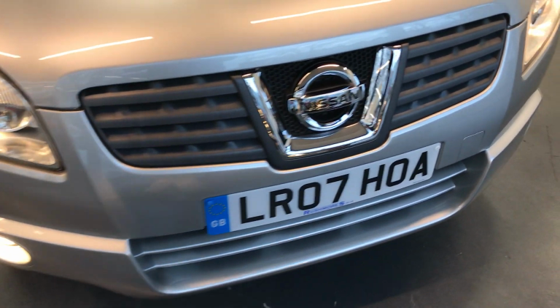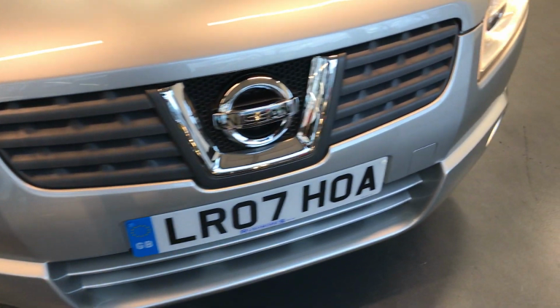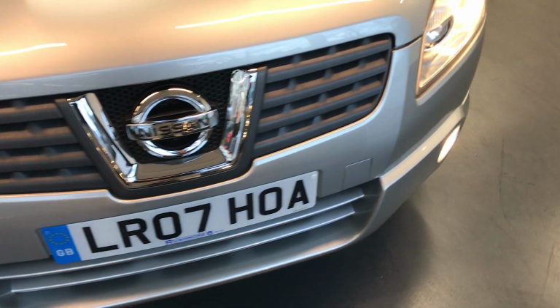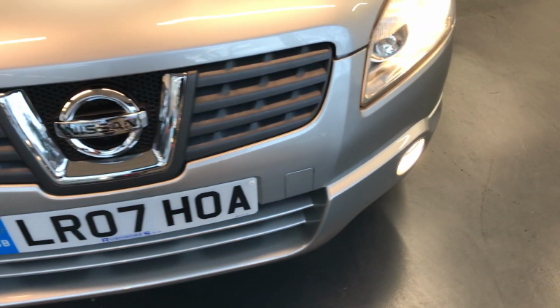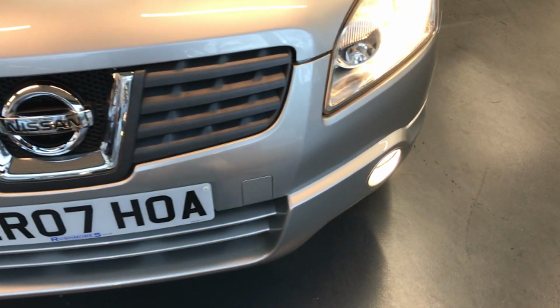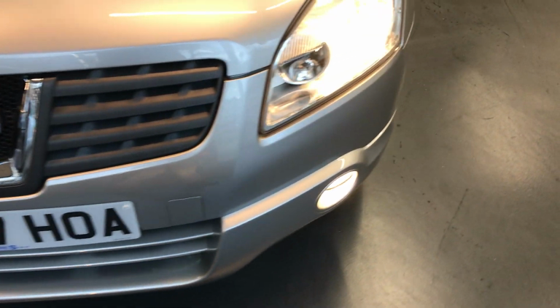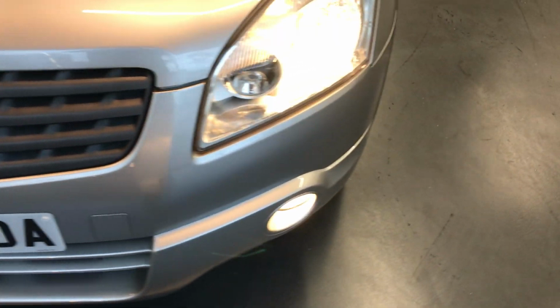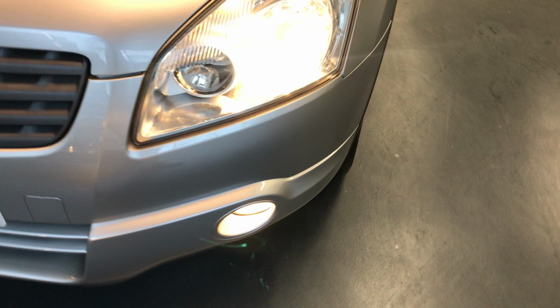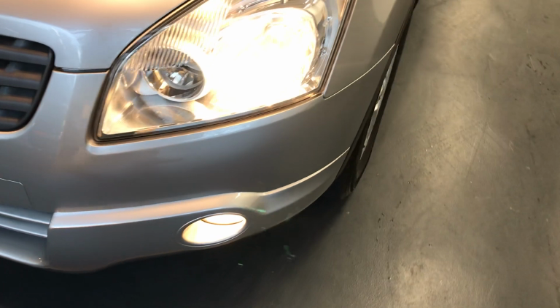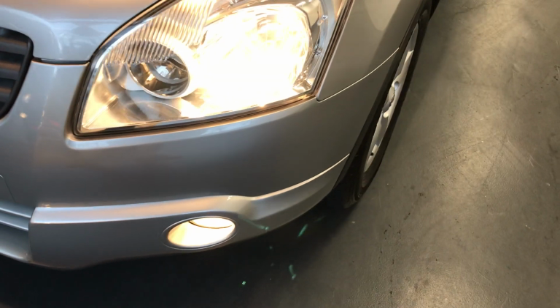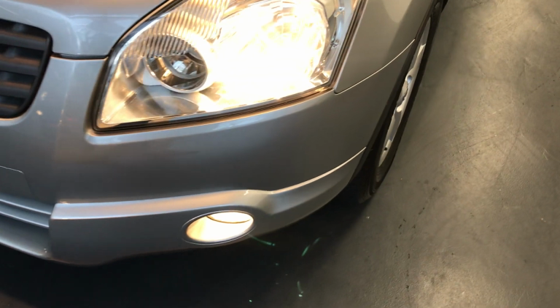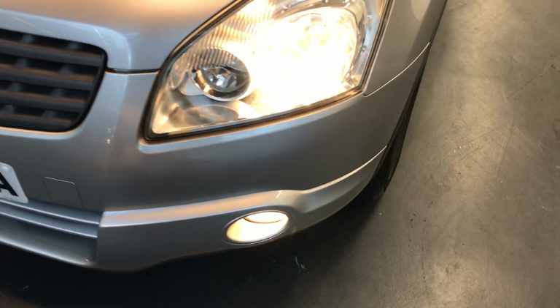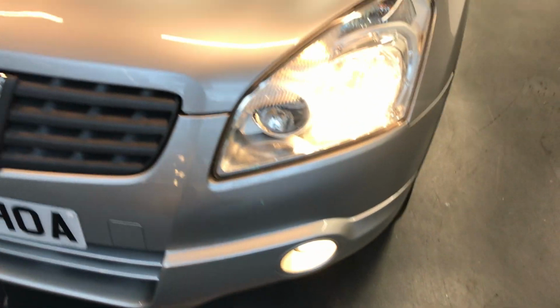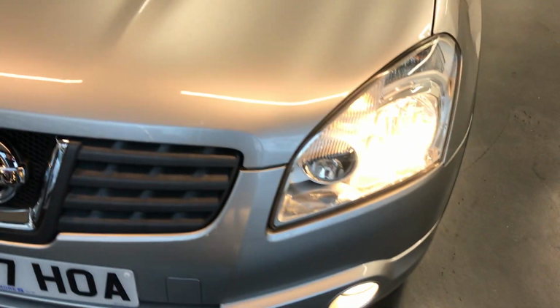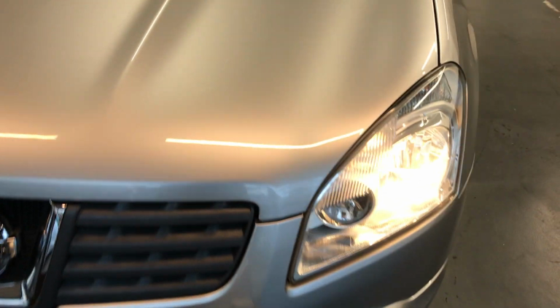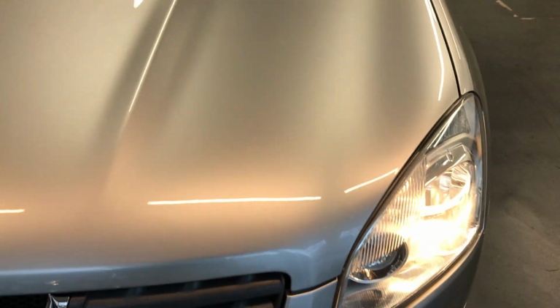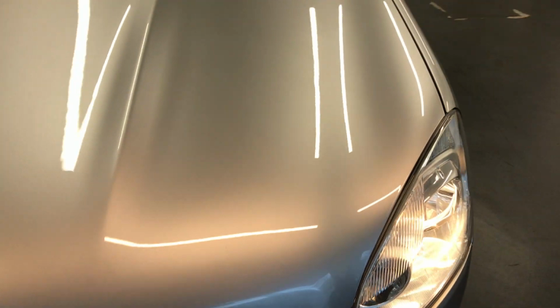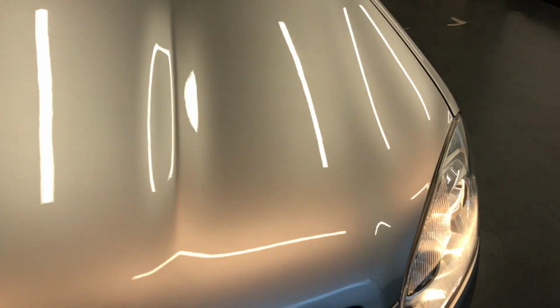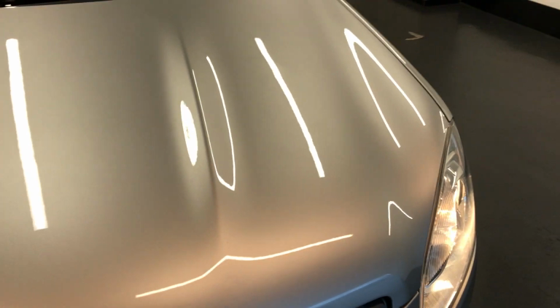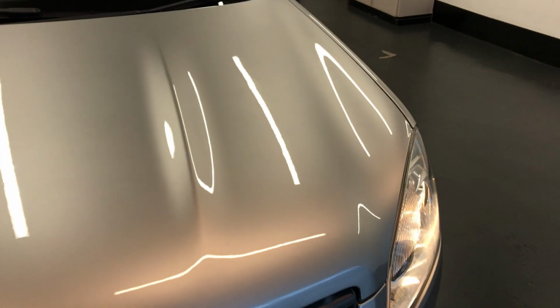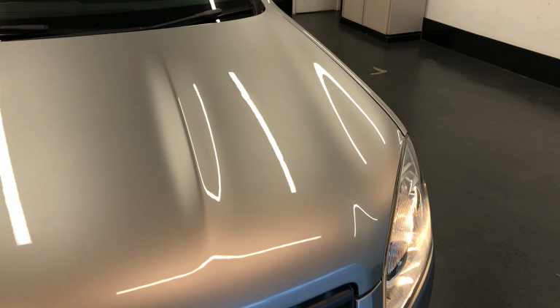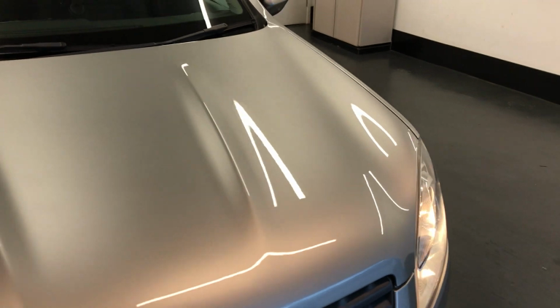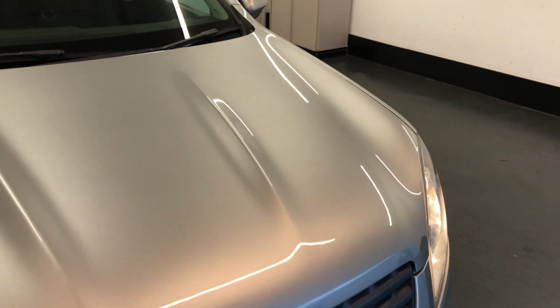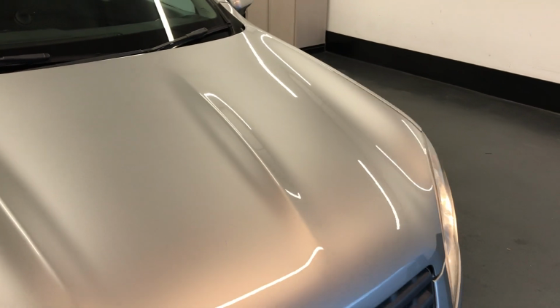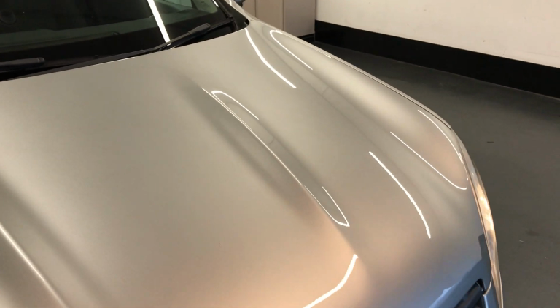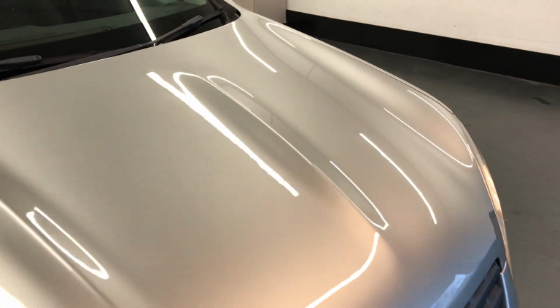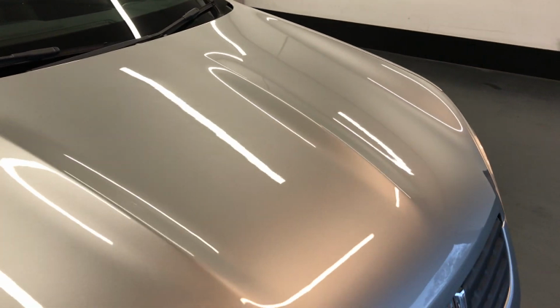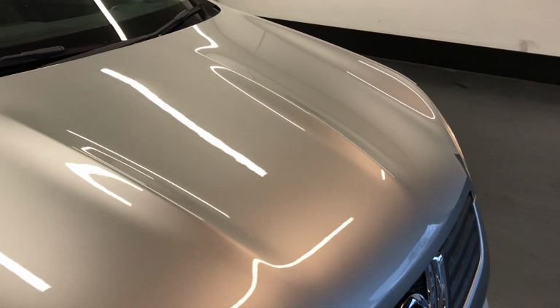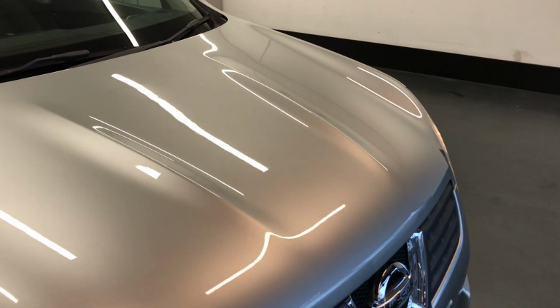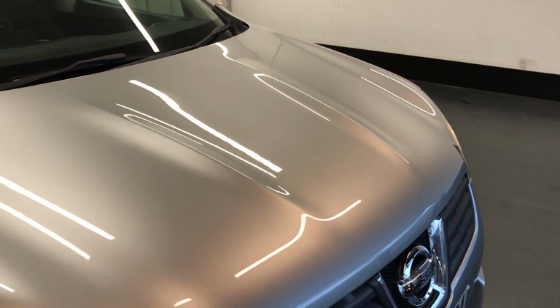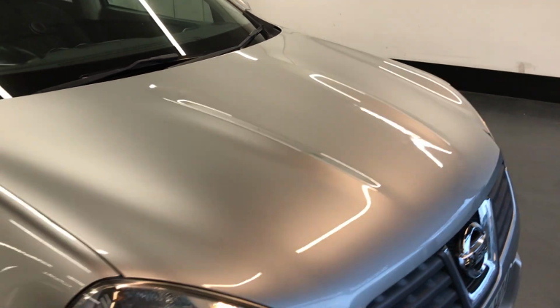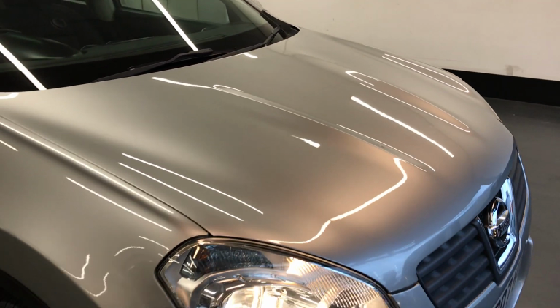Starting off with the front. As you can see, the front bumper — there are no scuffs, no scratches. Moving on to the bonnet, nice and clean, so there are no chips, no dents, no scratches — nothing untoward.